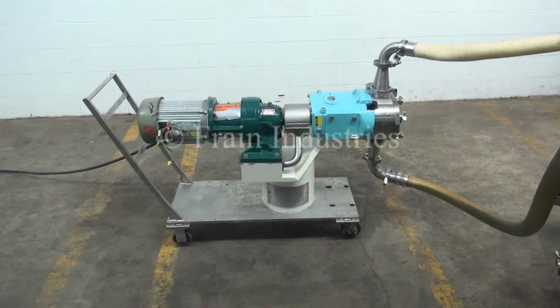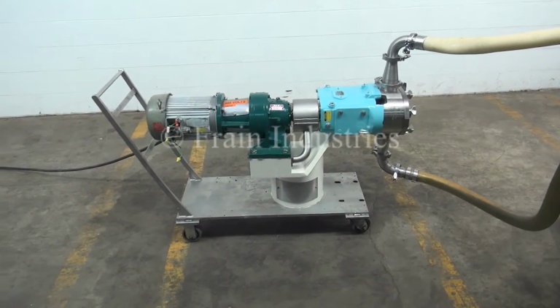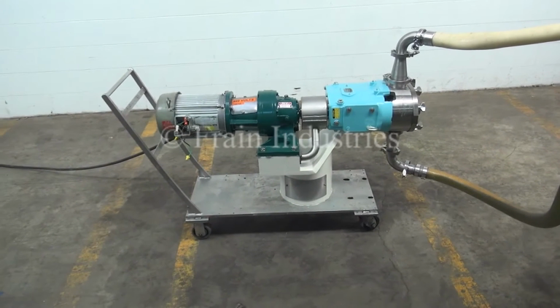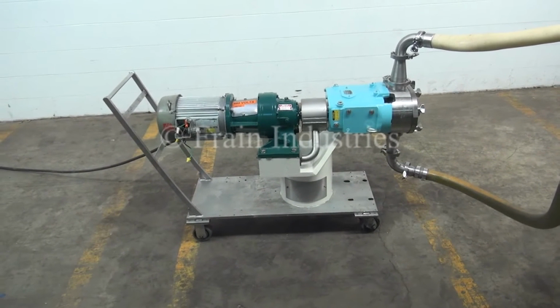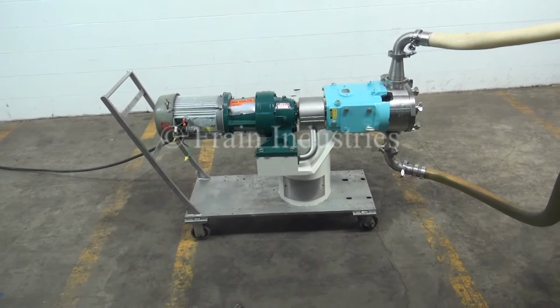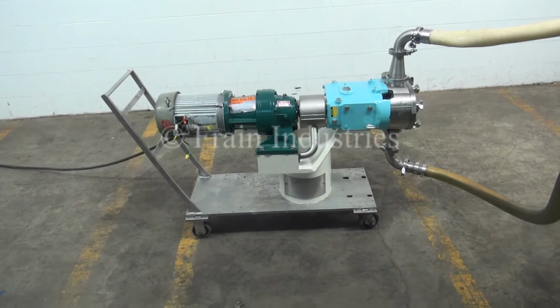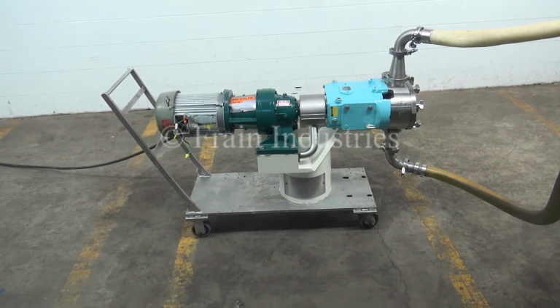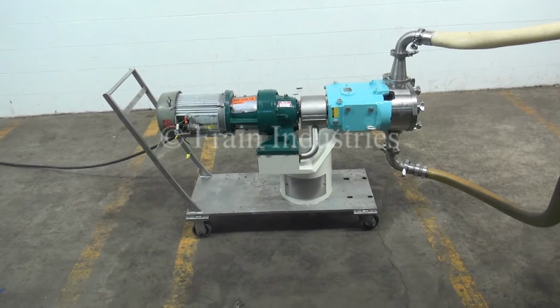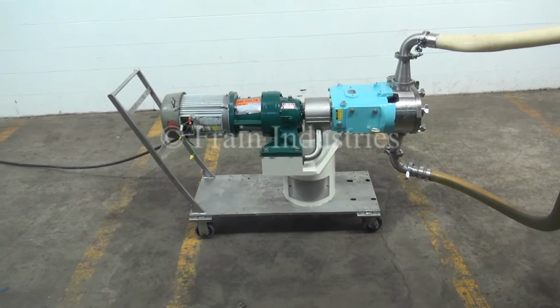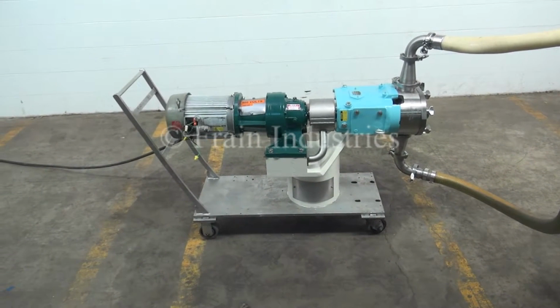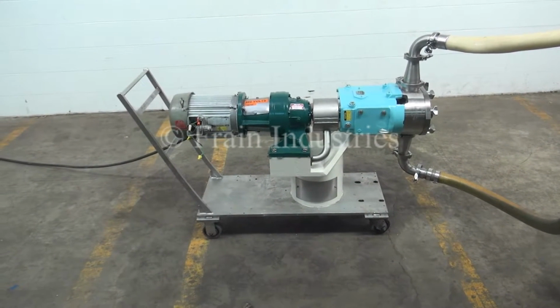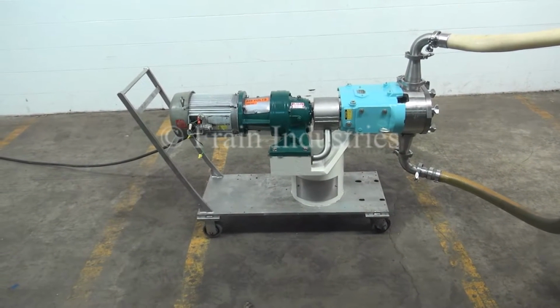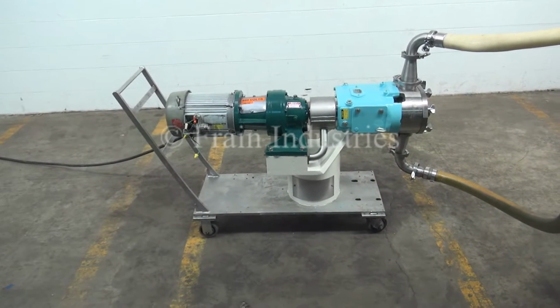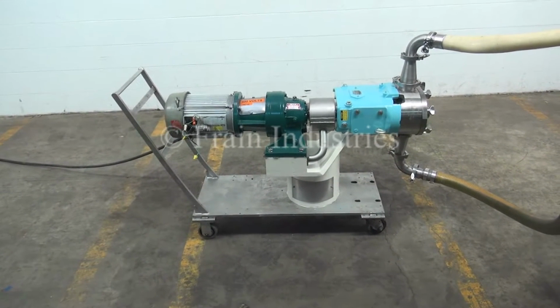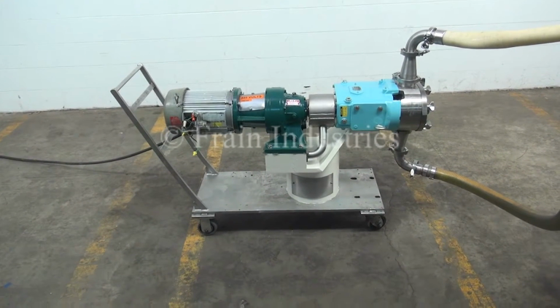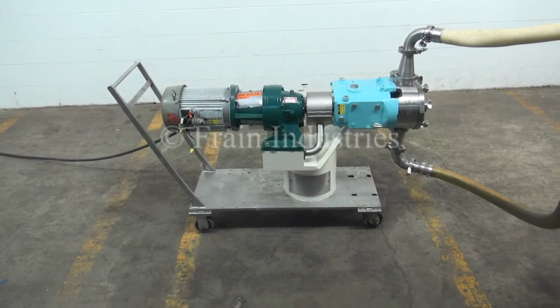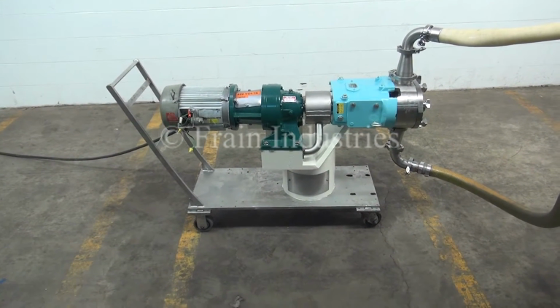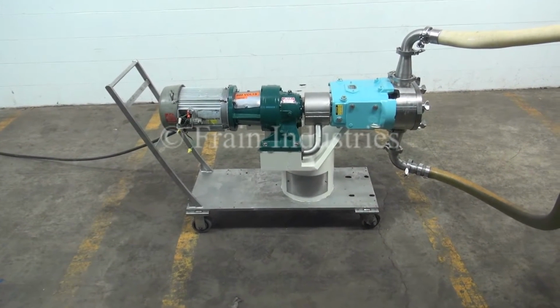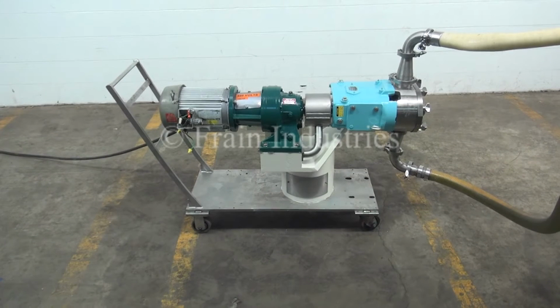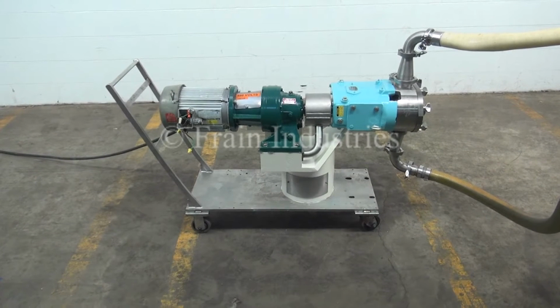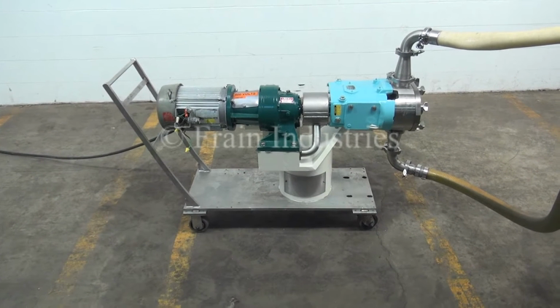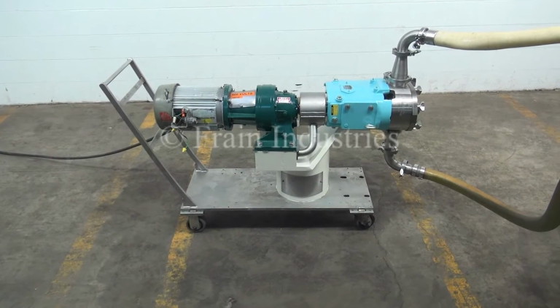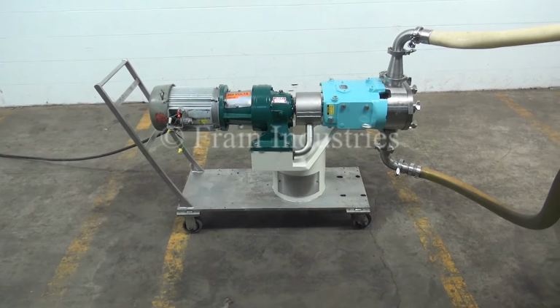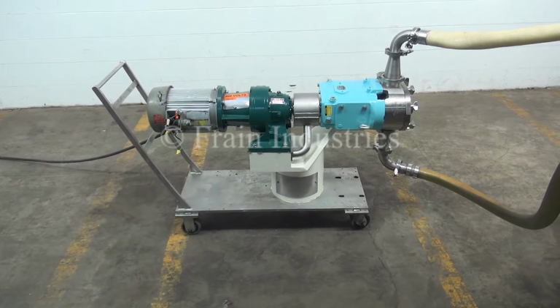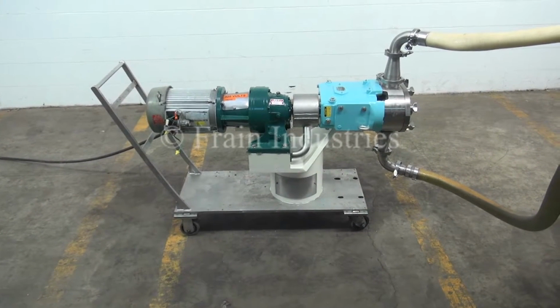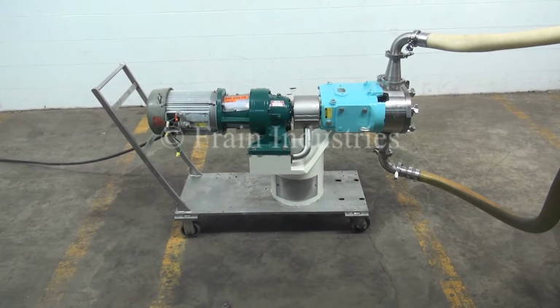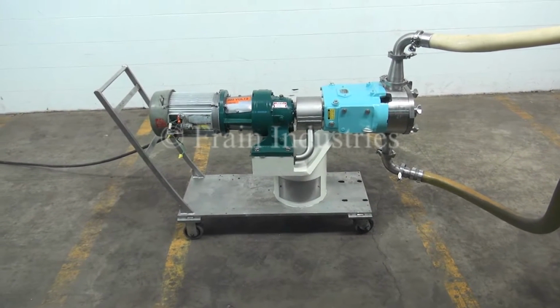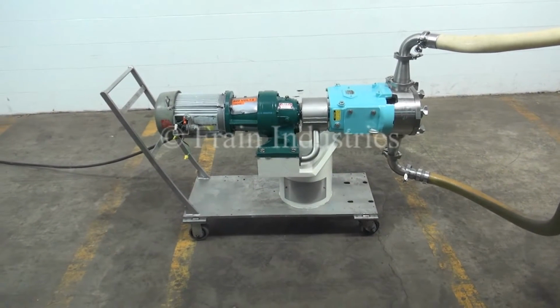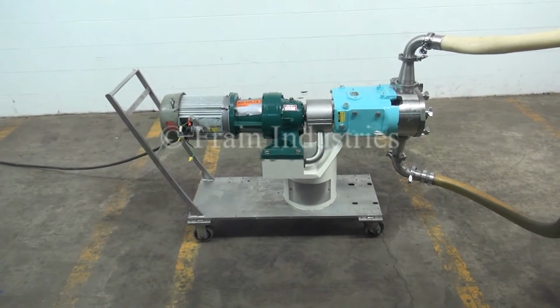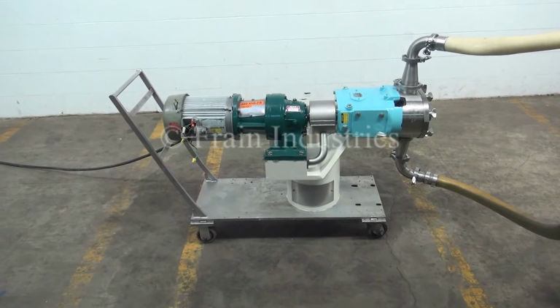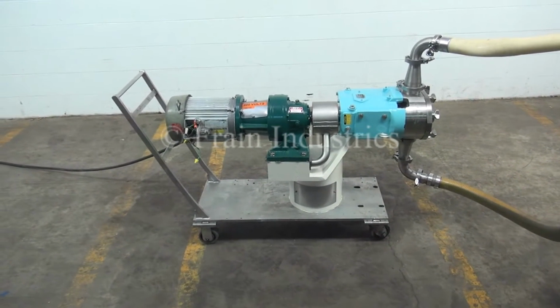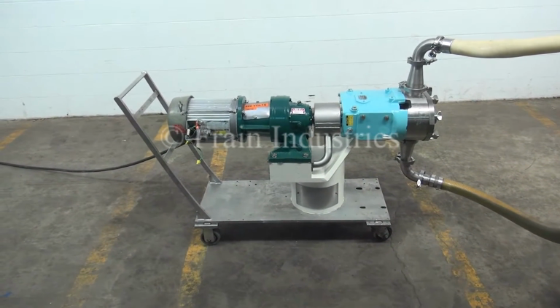Hi, we're the Frank Group Service Technicians at Cyclo Joe Waukesha Pump. Before powering up the machine, it is recommended that you read the manual in its entirety.